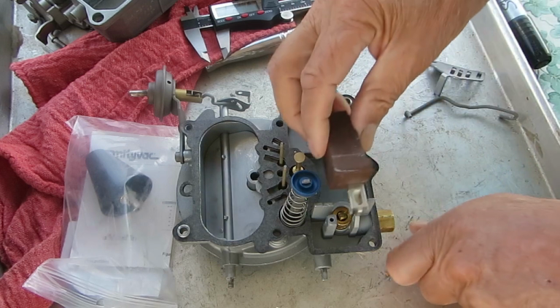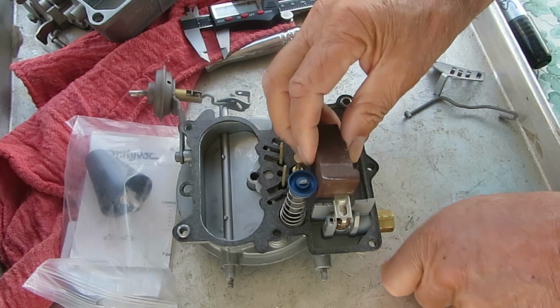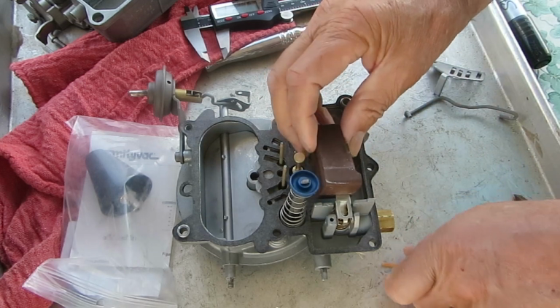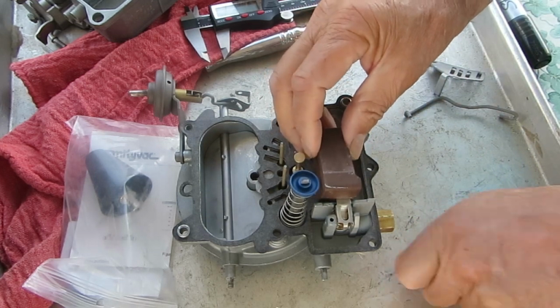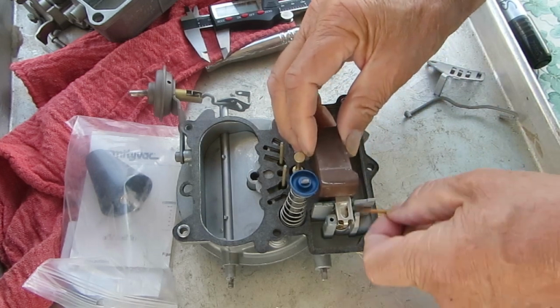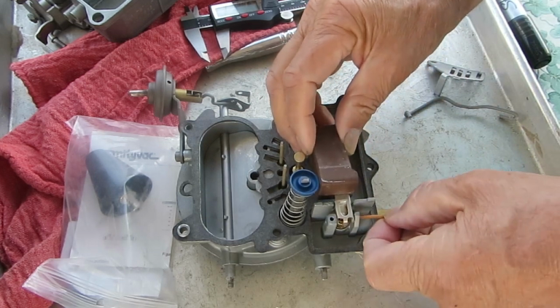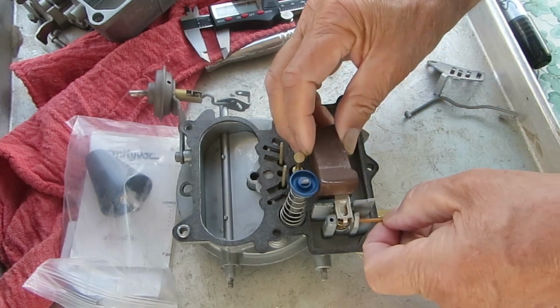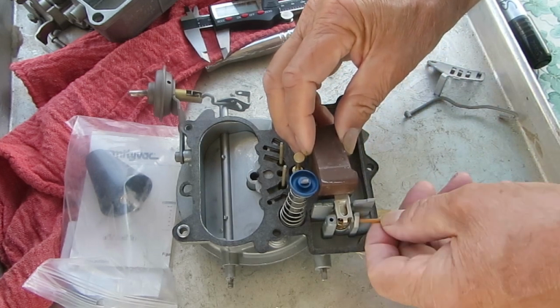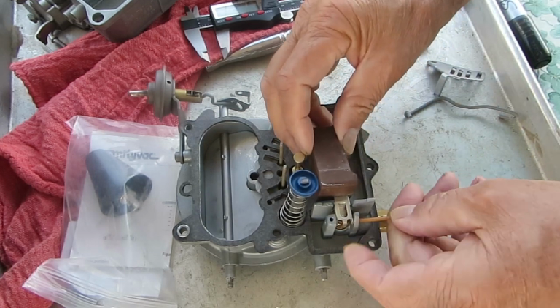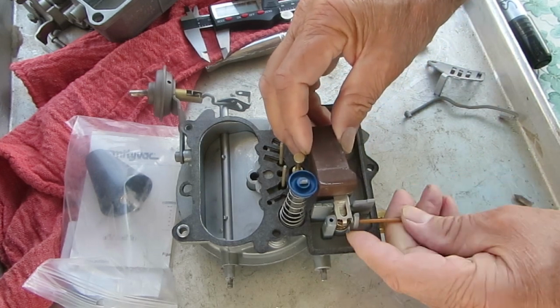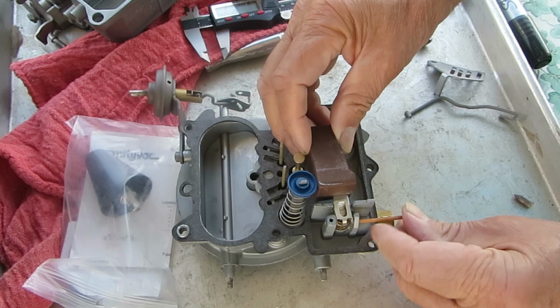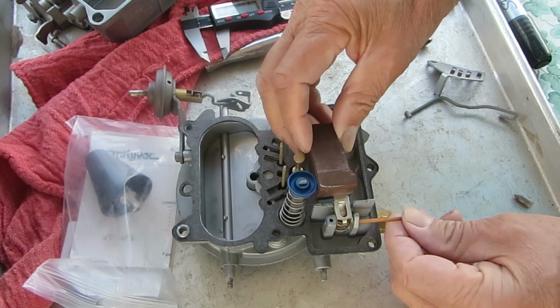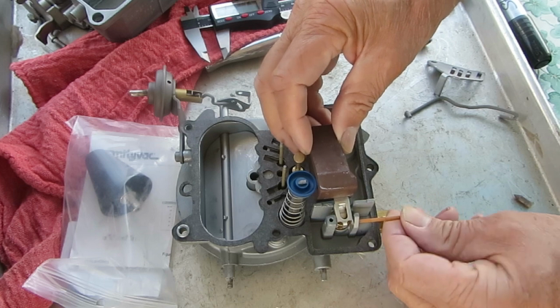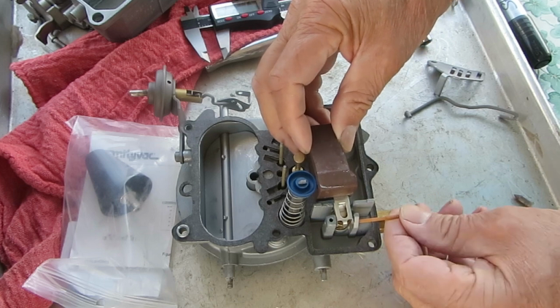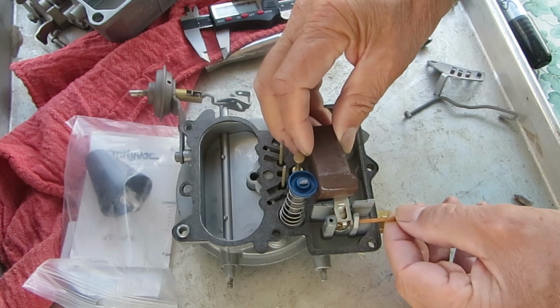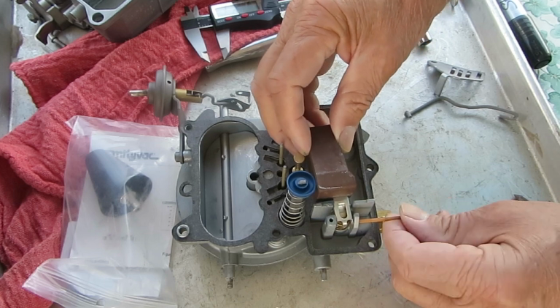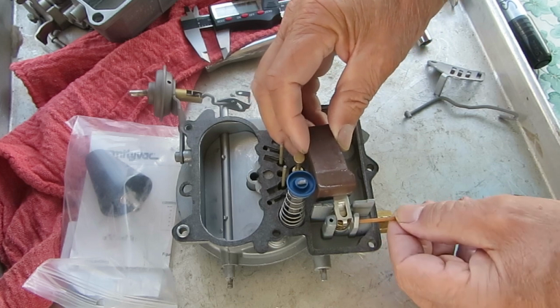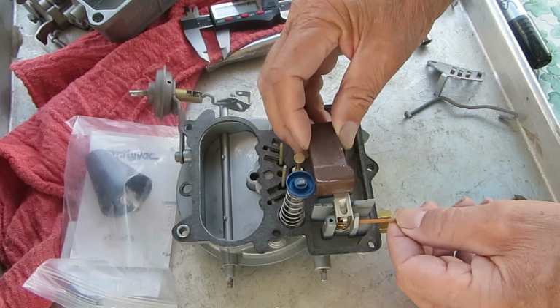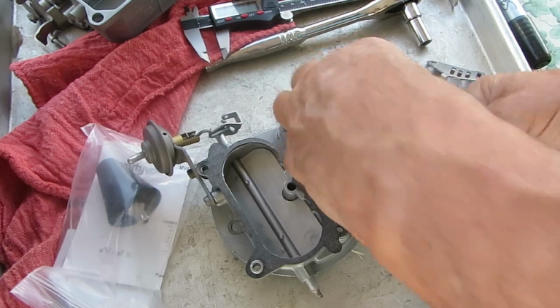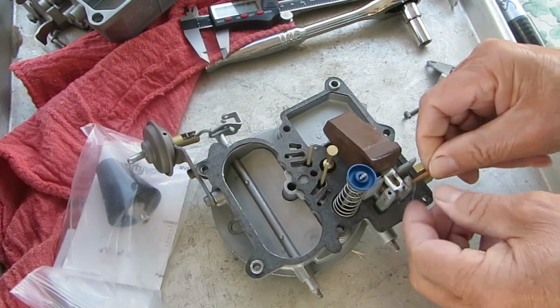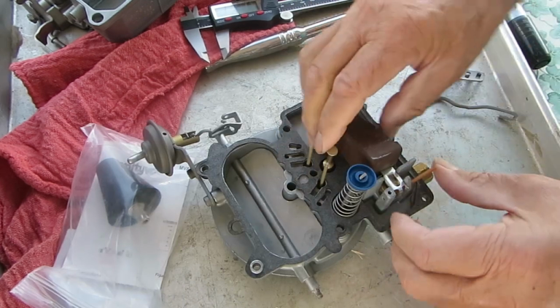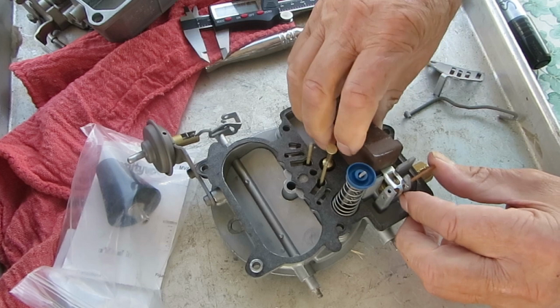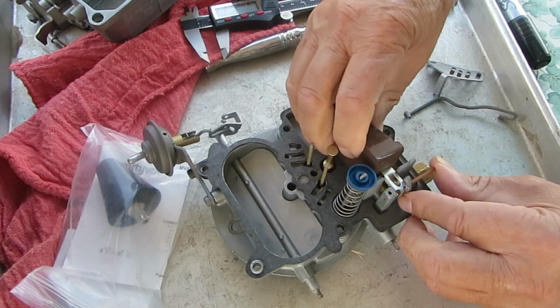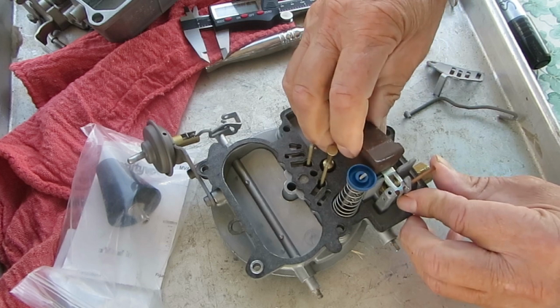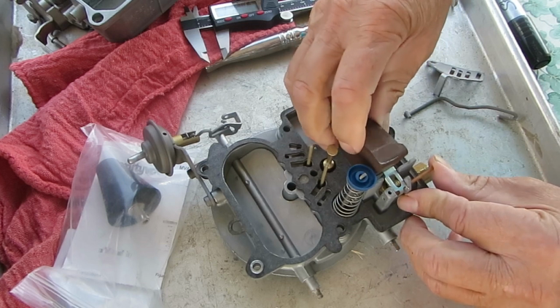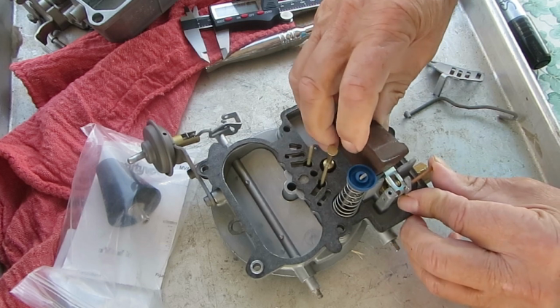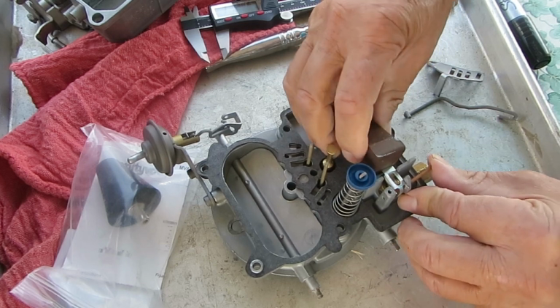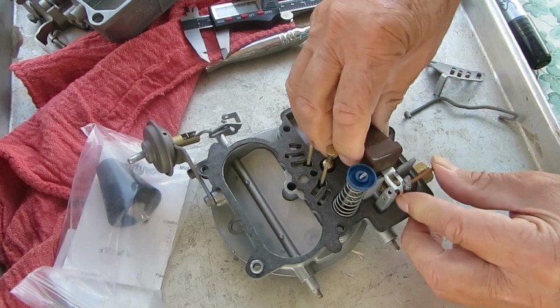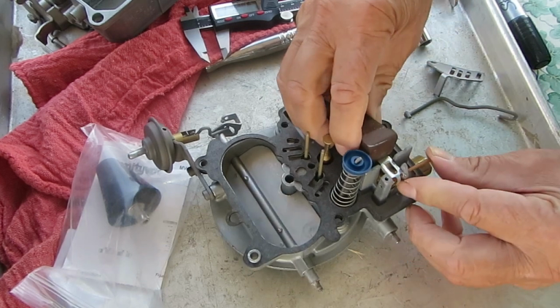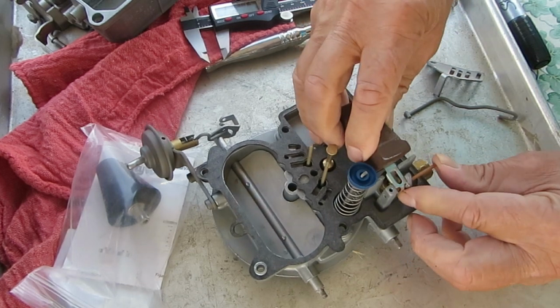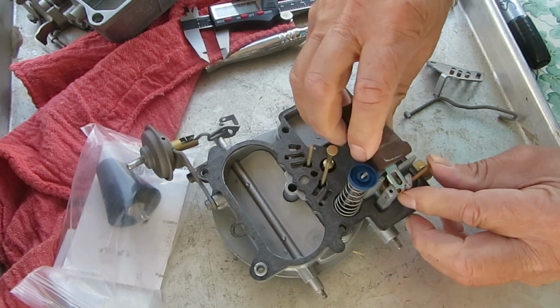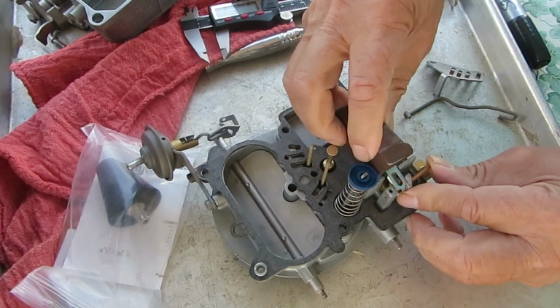And so we adjust it, put it back in there, check it again — take your time. Easier said than done!